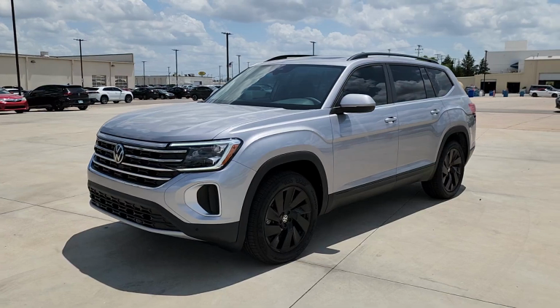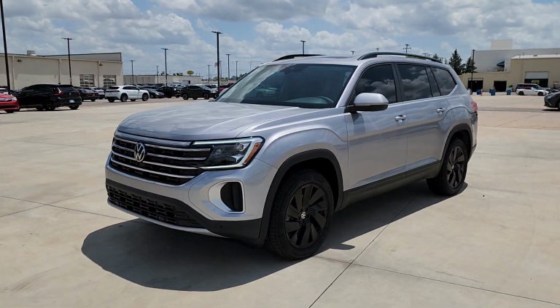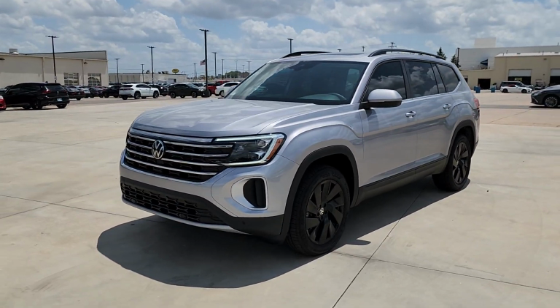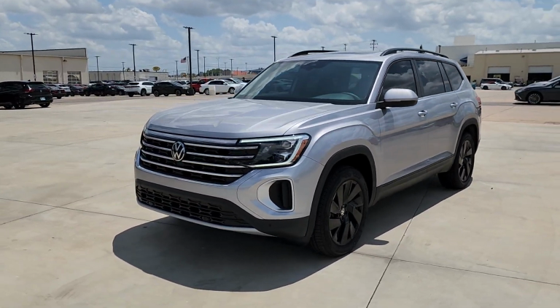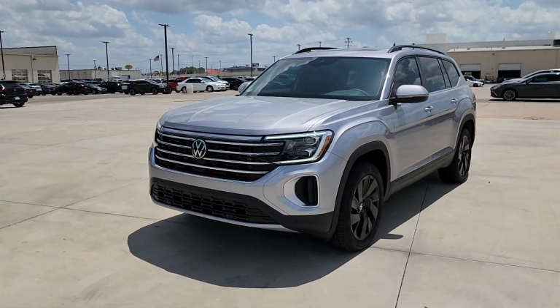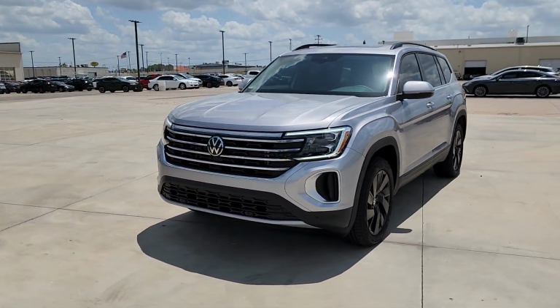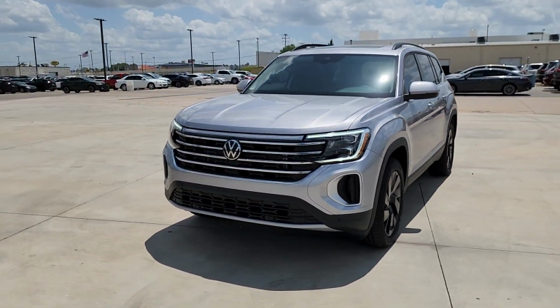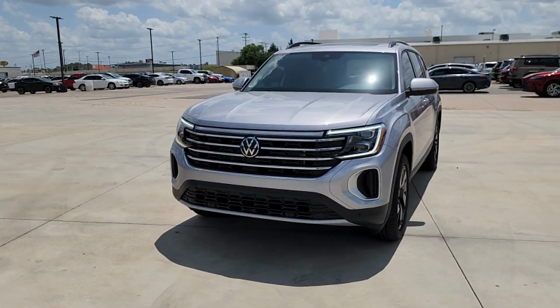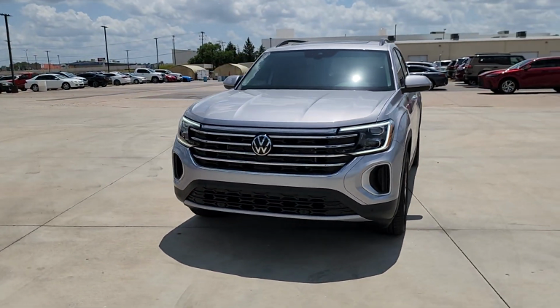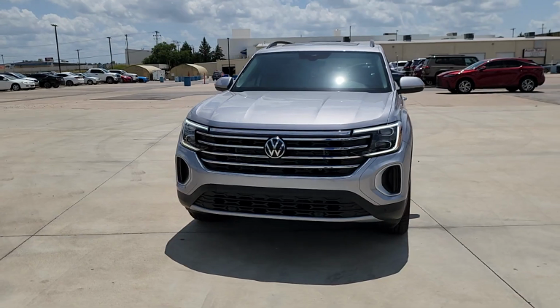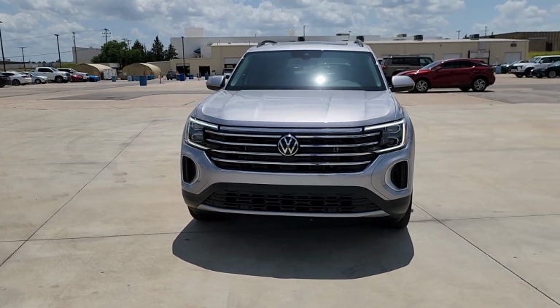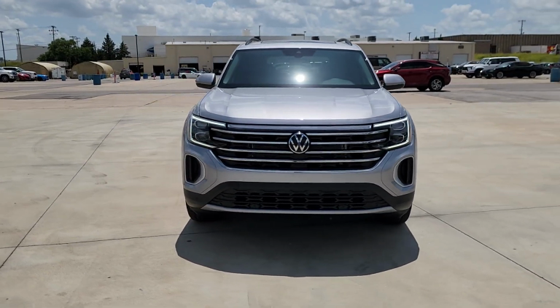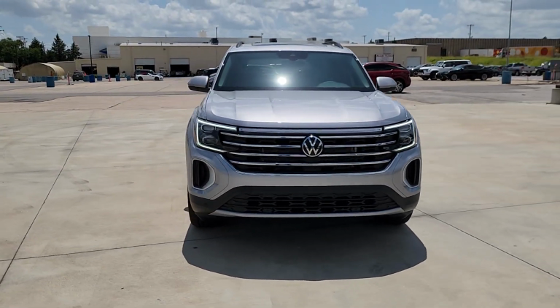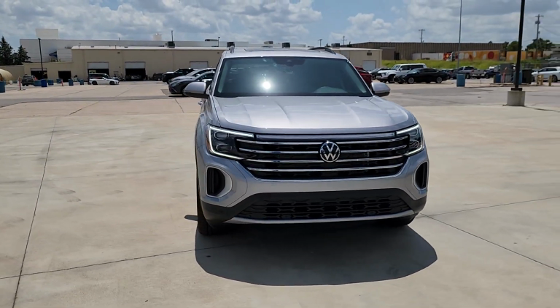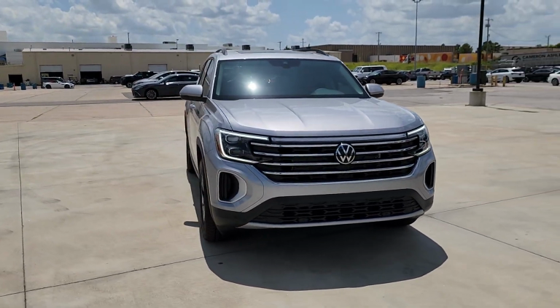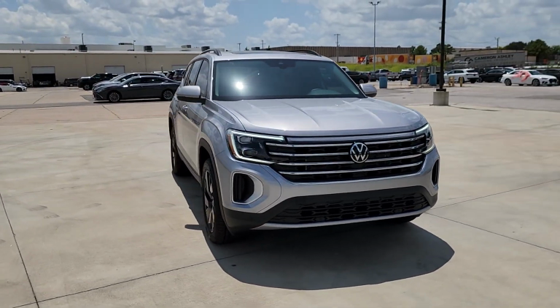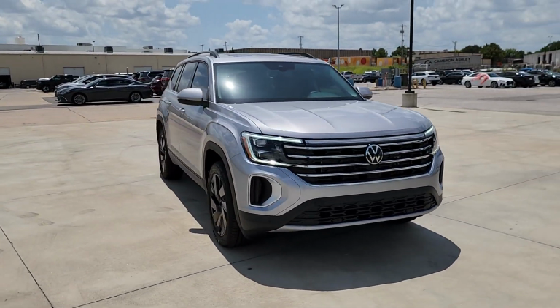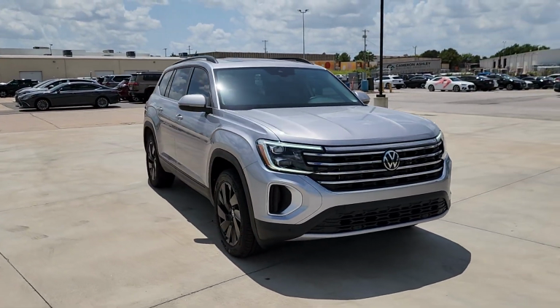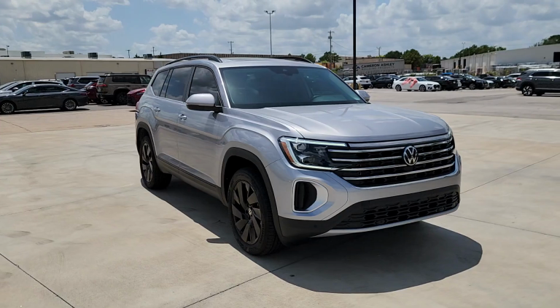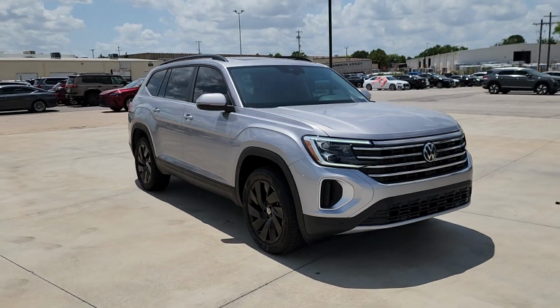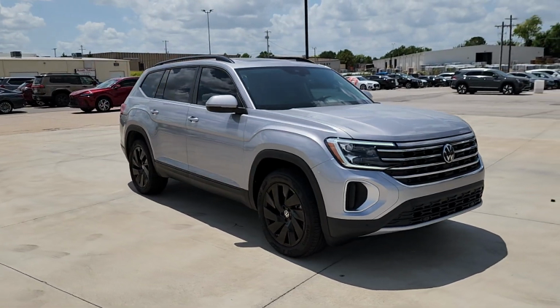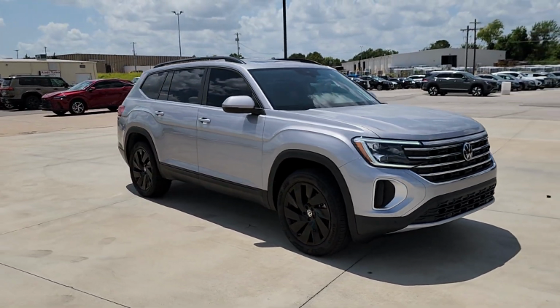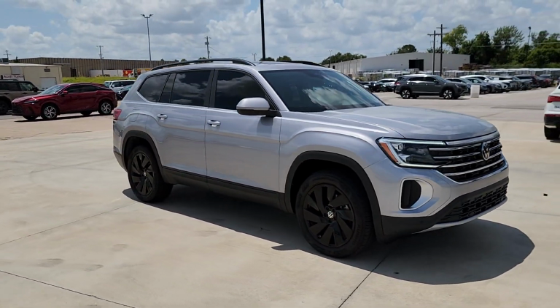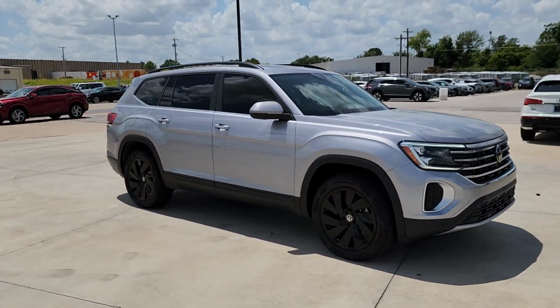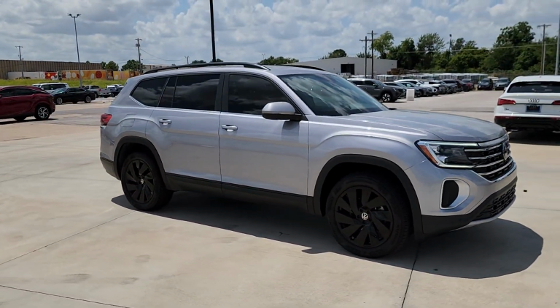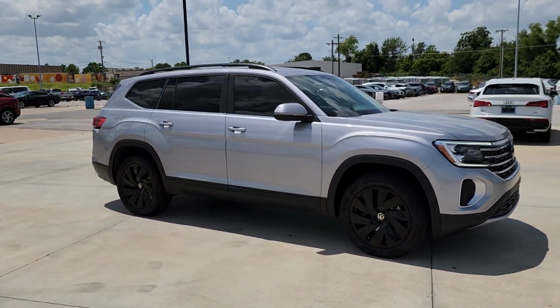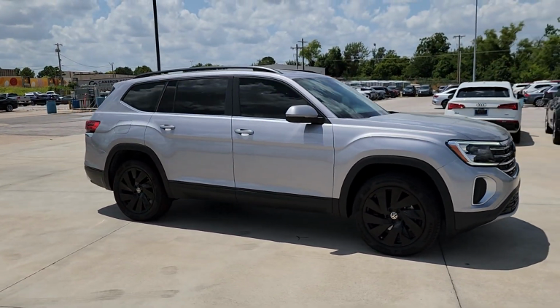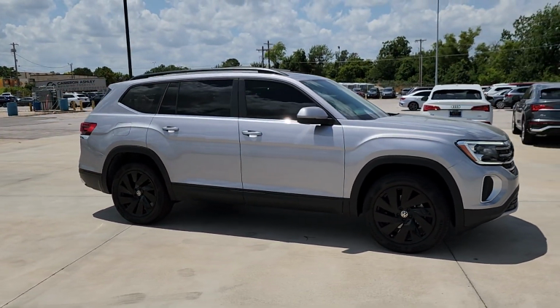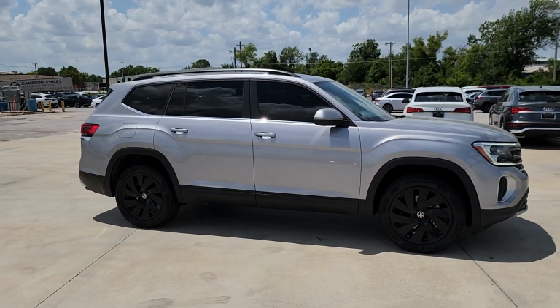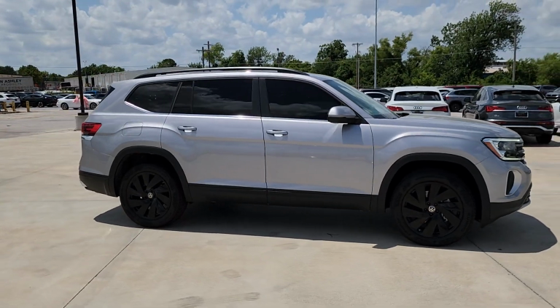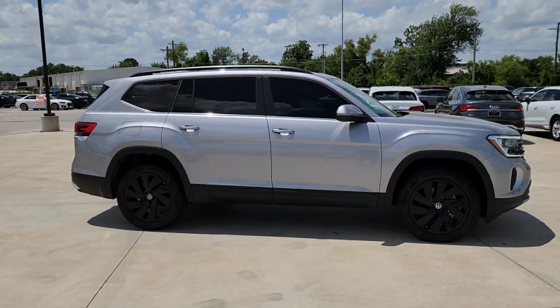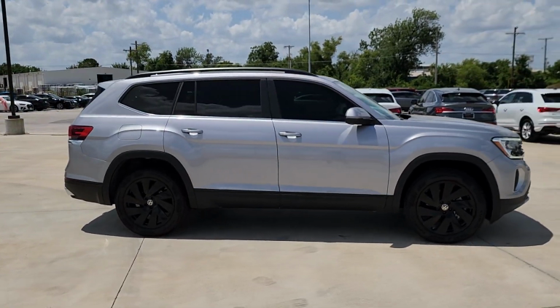Here is a wonderful 2024 Volkswagen Atlas. Make all your adventures the best they can be in this well-equipped Atlas. Honest and uncomplicated, this well-built family hauler prioritizes safety, comfort, and connectivity.